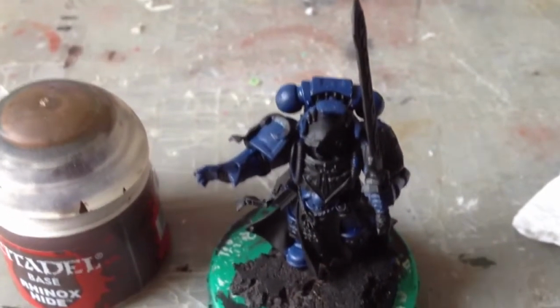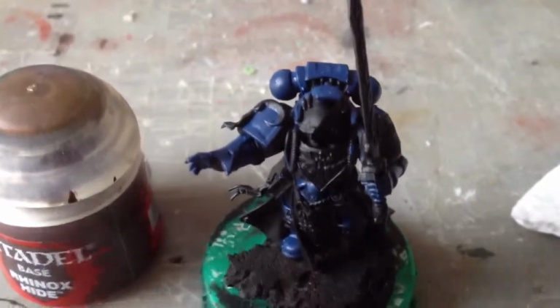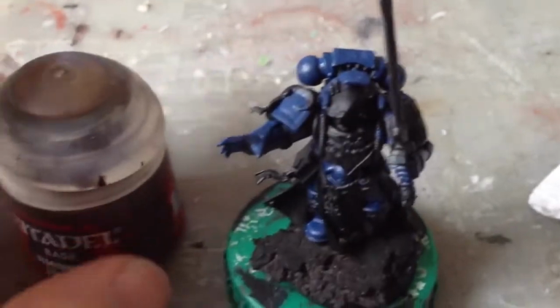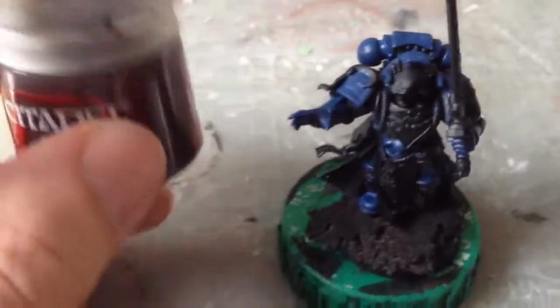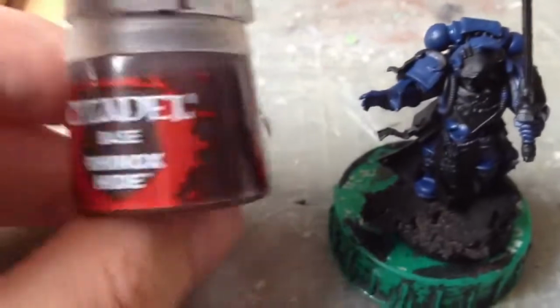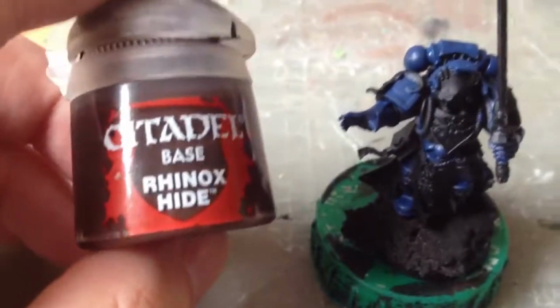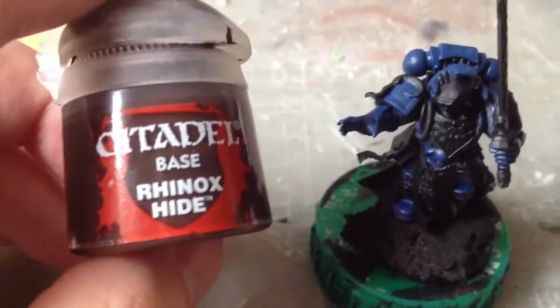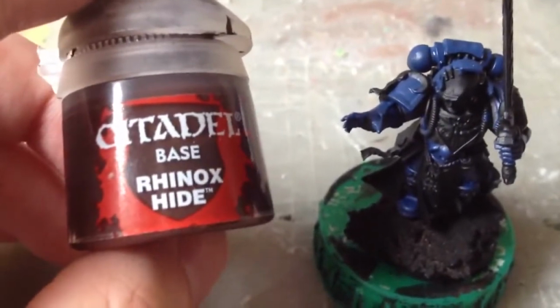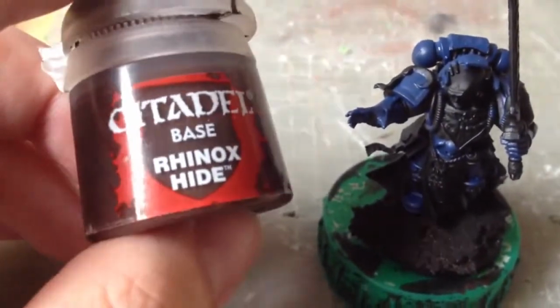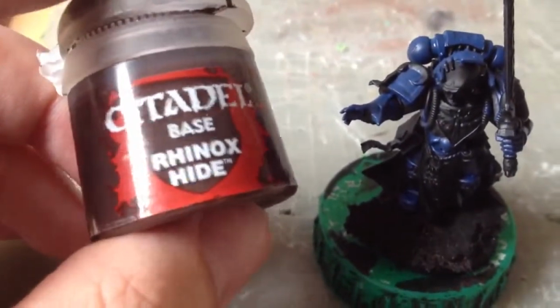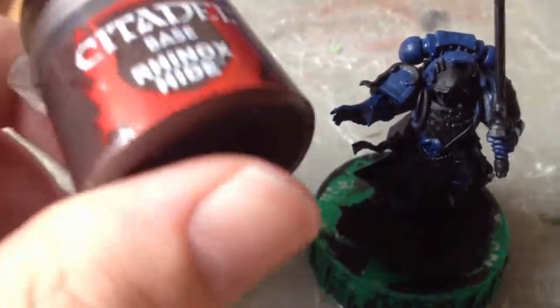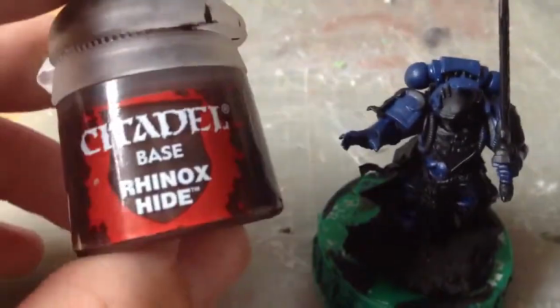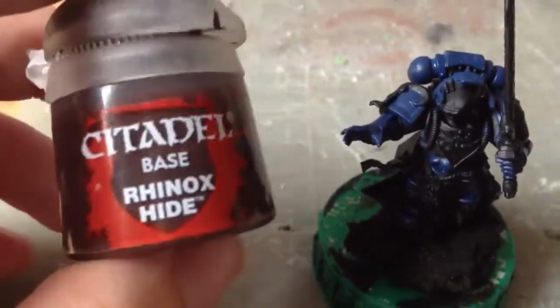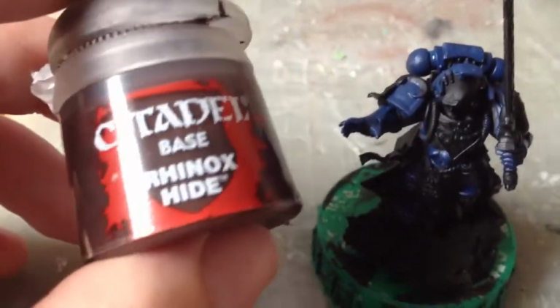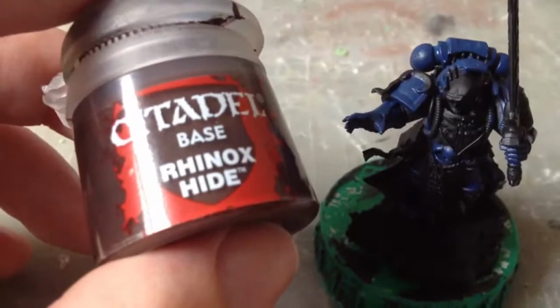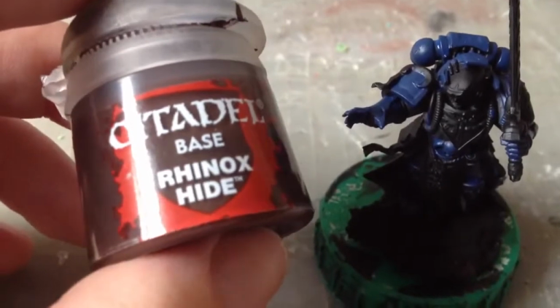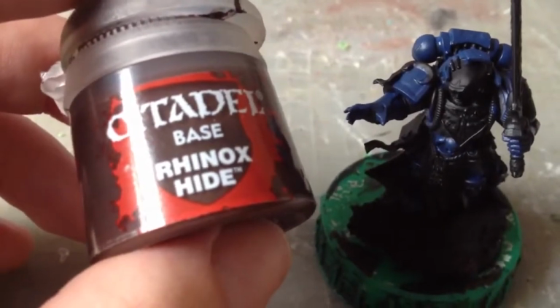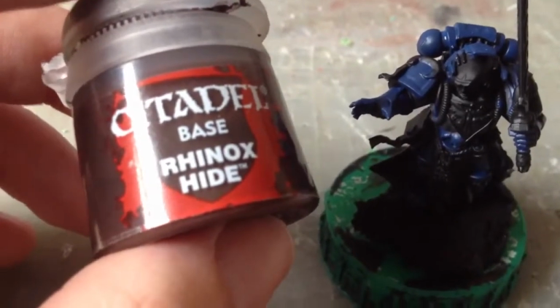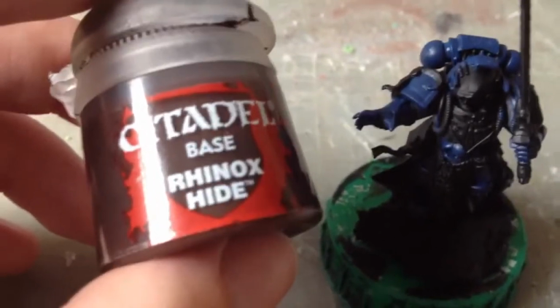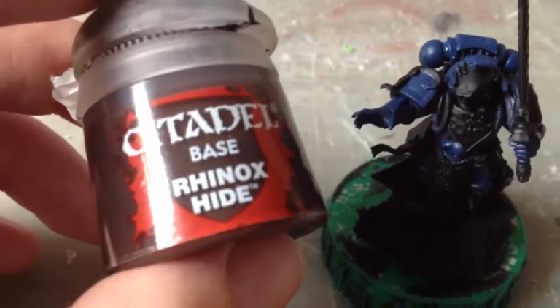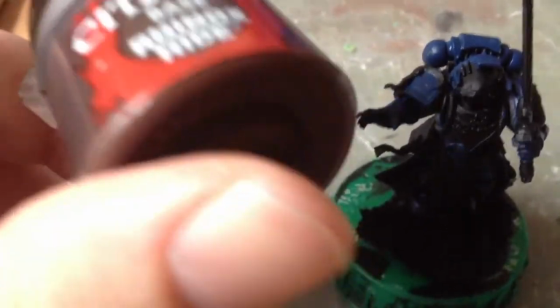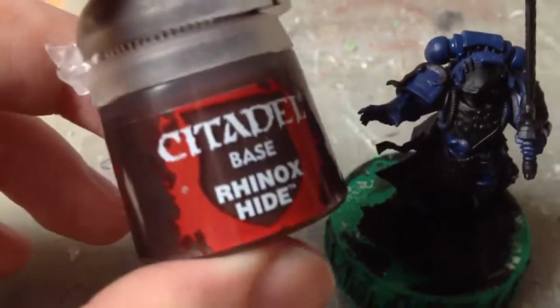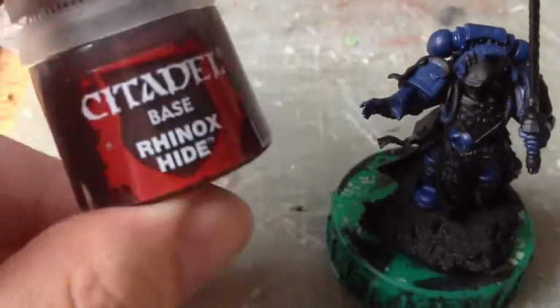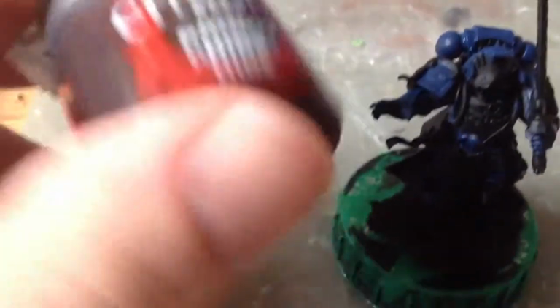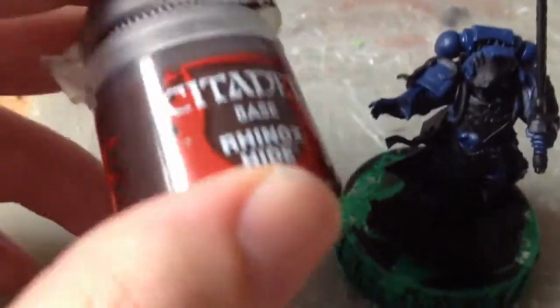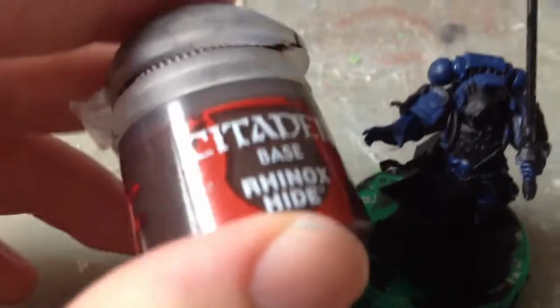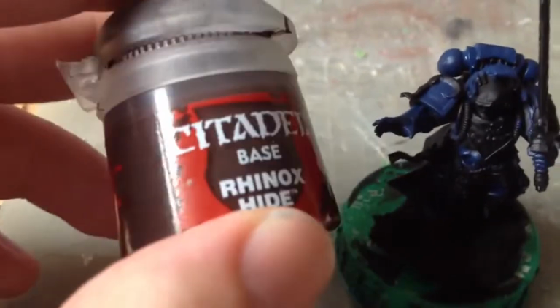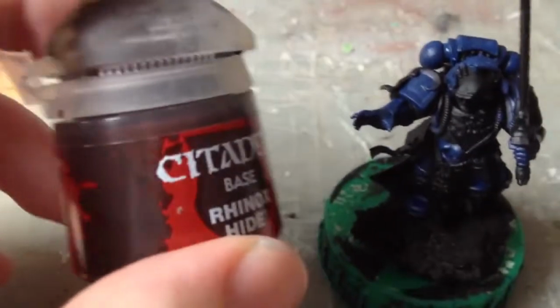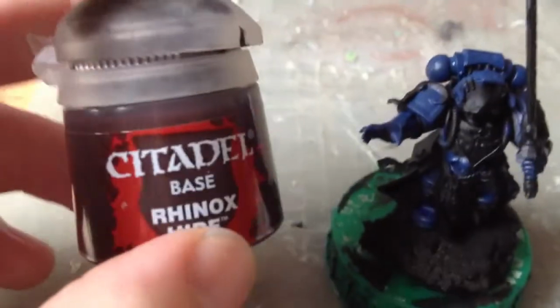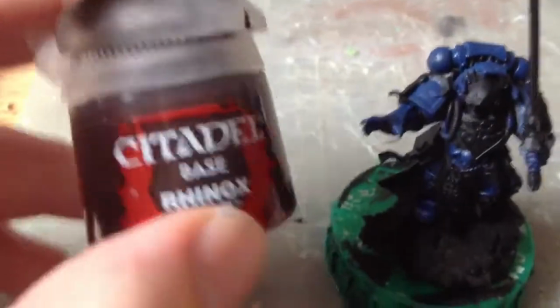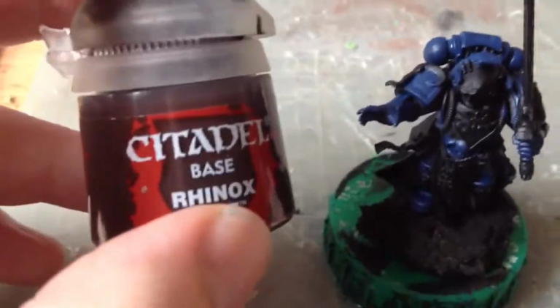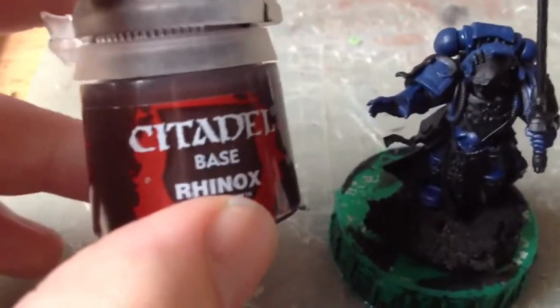Whilst the blue is drying, we're going to paint the face with a base coat of Rhinox Hide to get a lot of definition - a lot of distinction between the recesses of the face and the more raised areas, like the GW model. We're going to thin it down slightly because there's a lot of very slight detail on the face we don't want to lose.